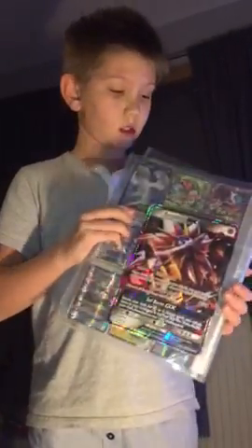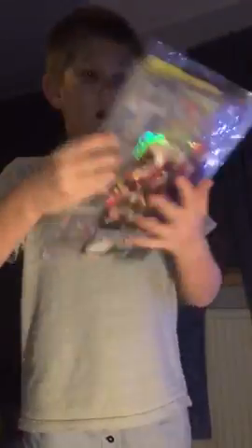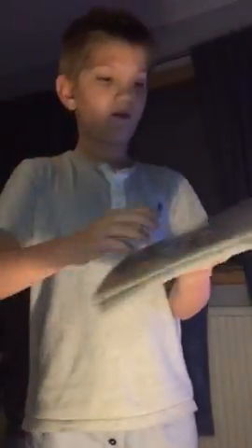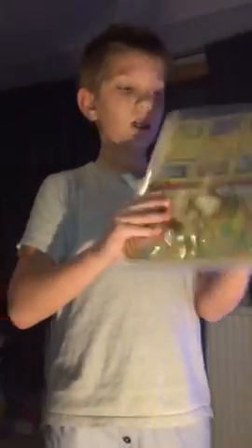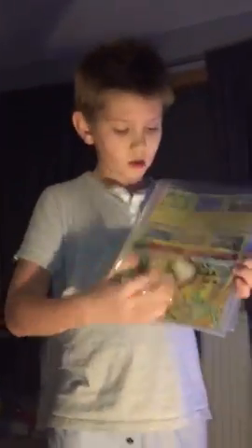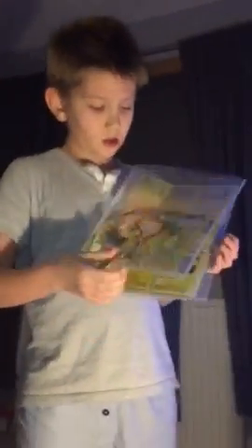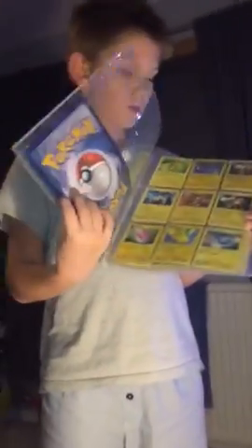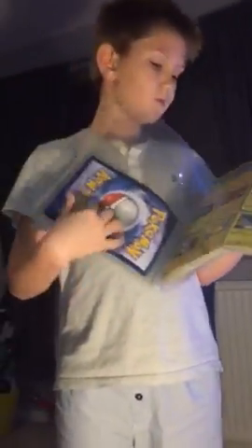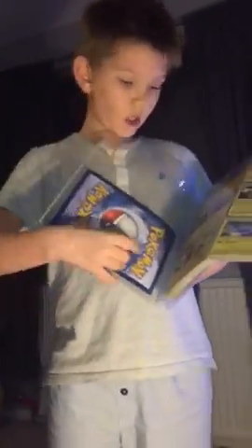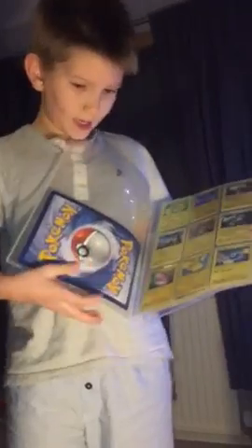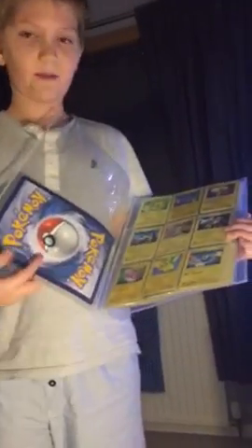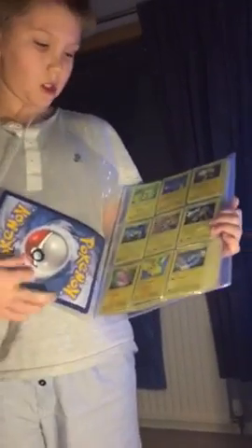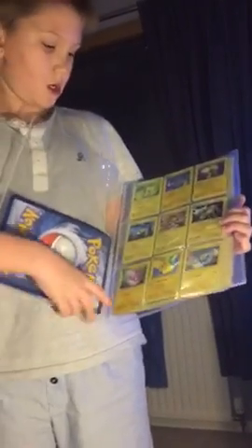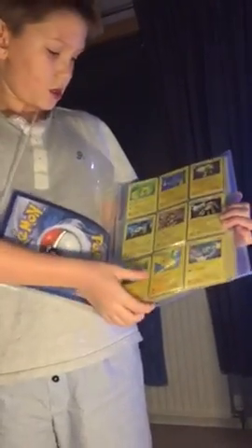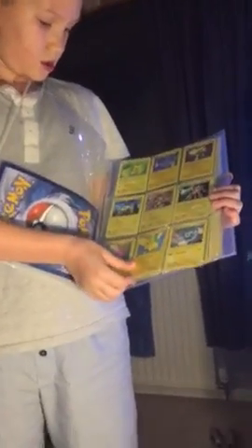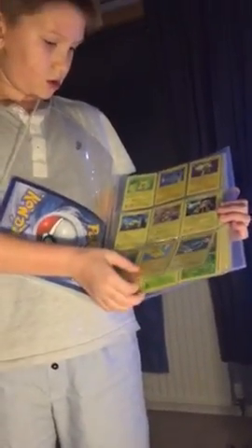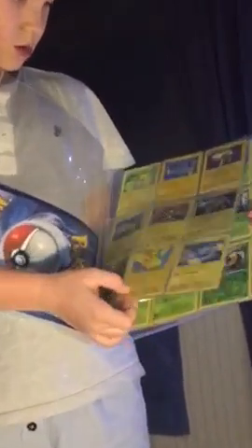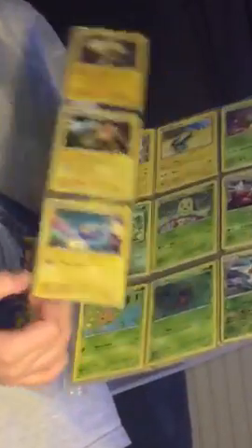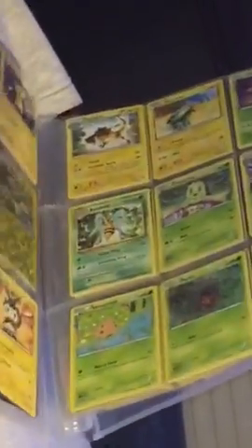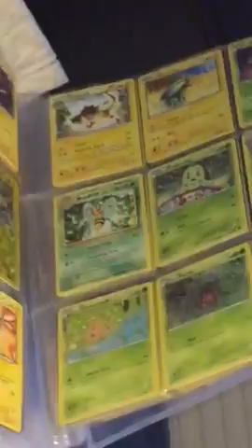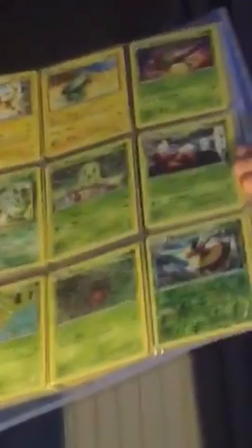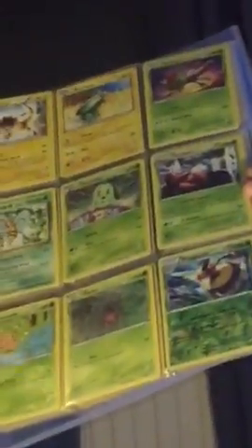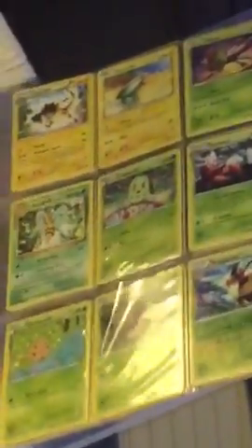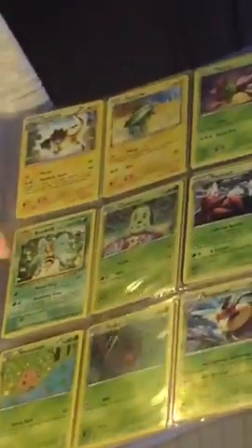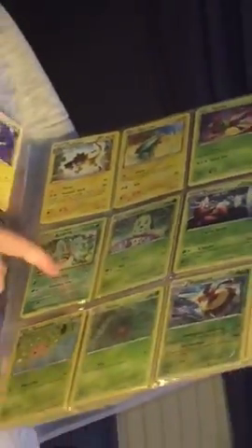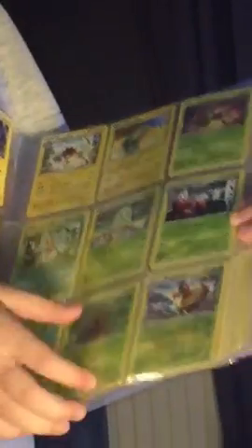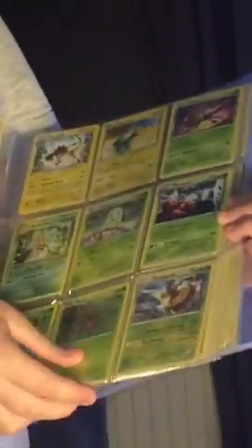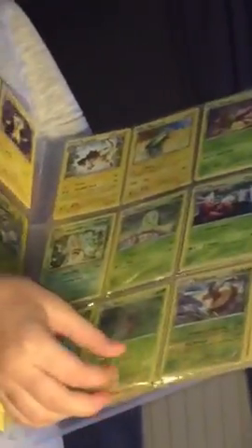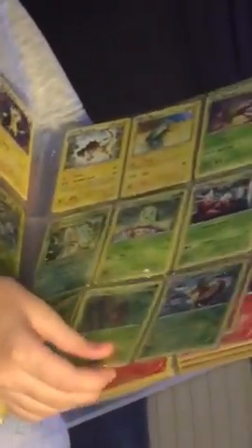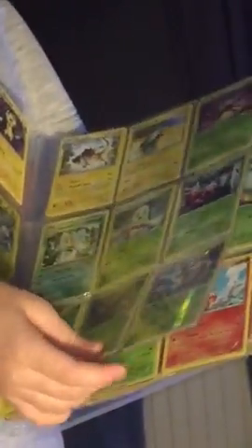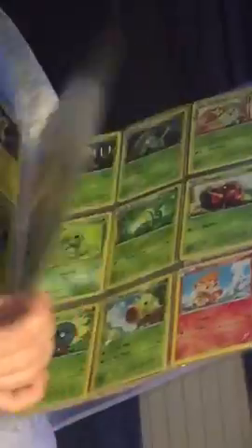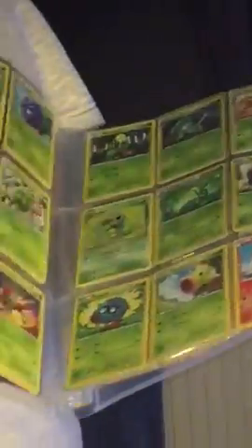We'll have a look at the first page. This is all my electric type cards first, and the base set stuff for the base set reprint.